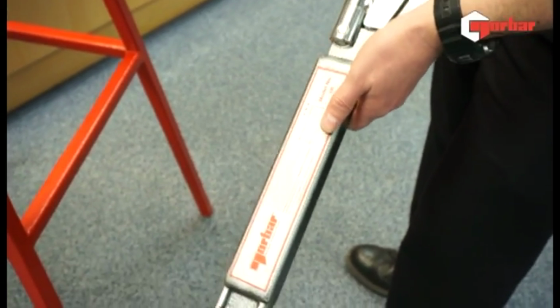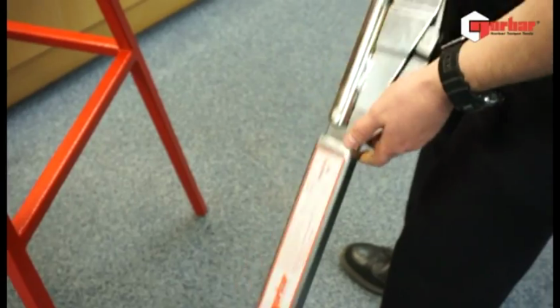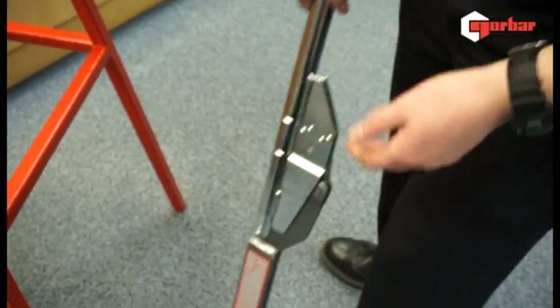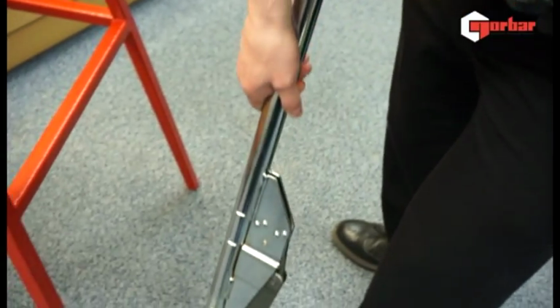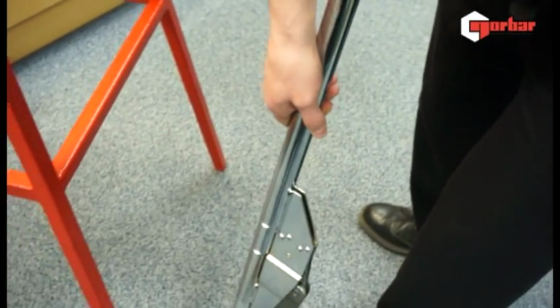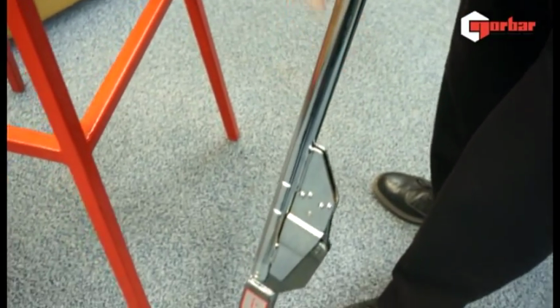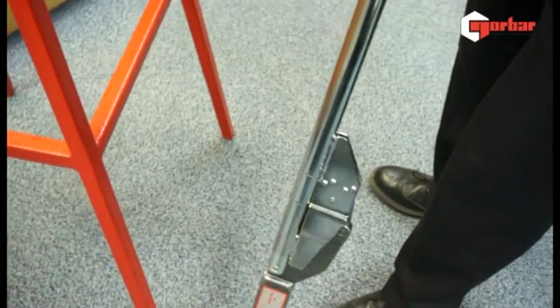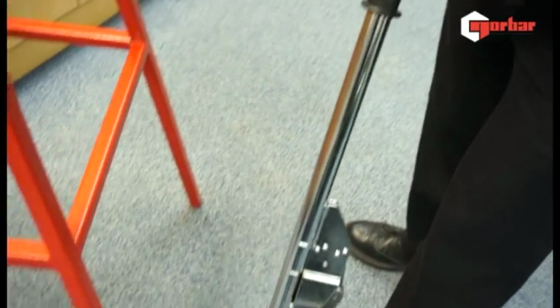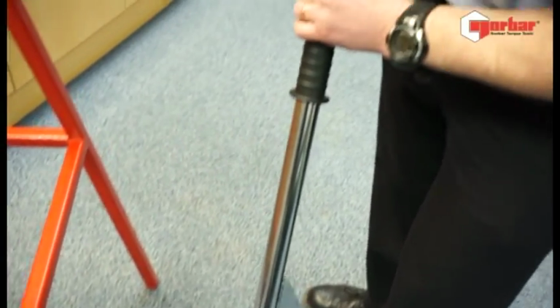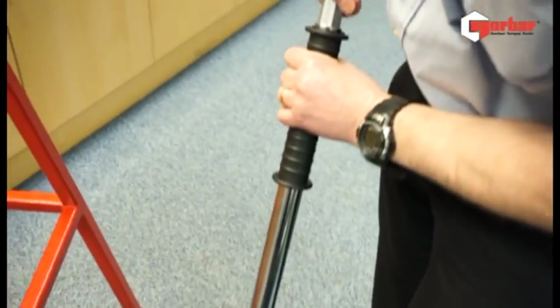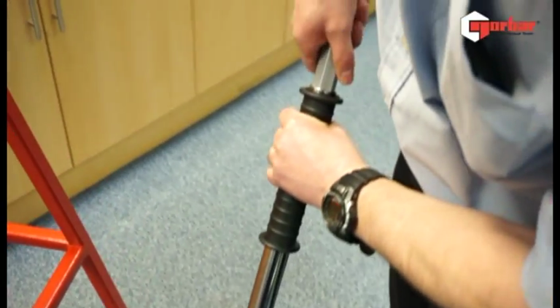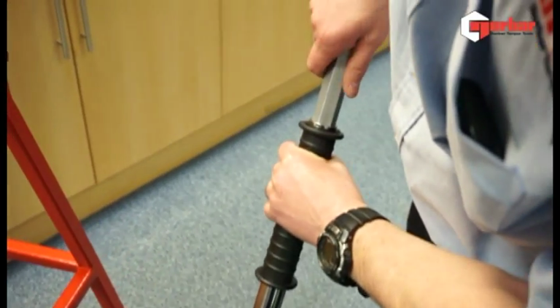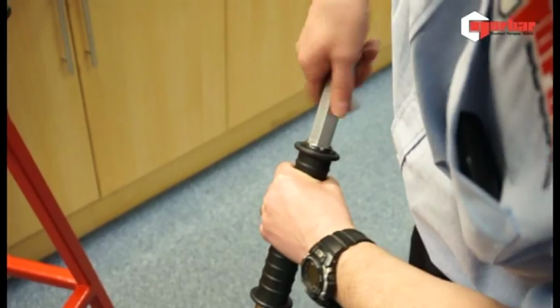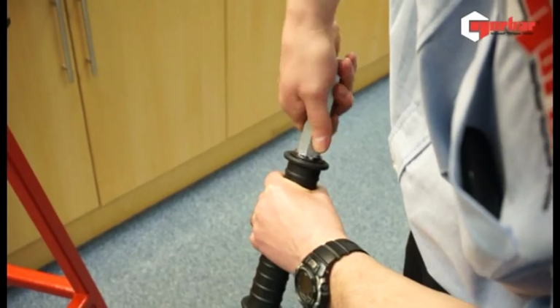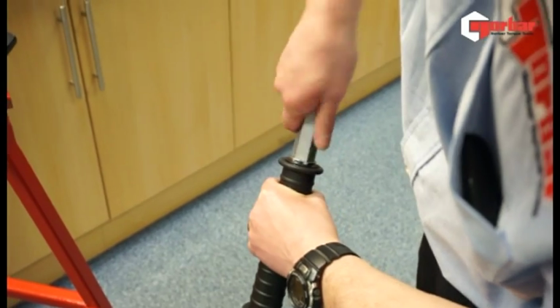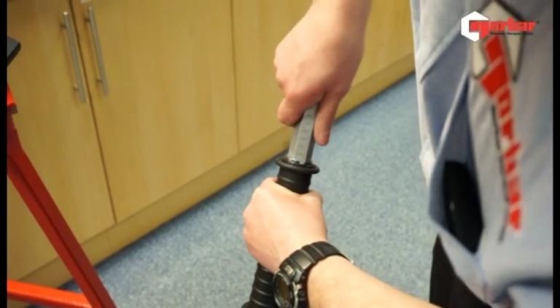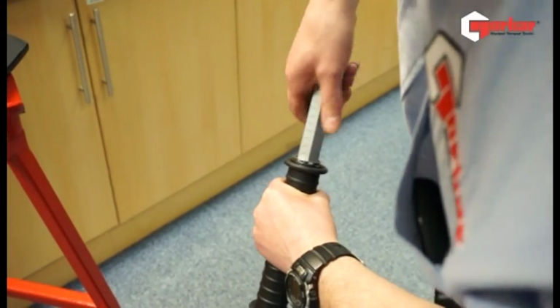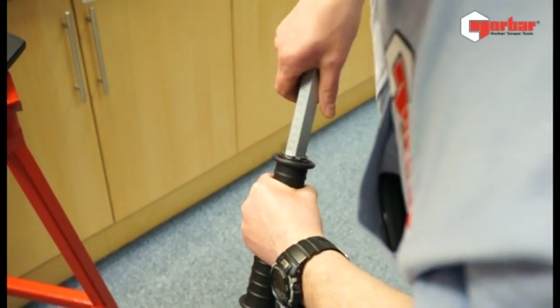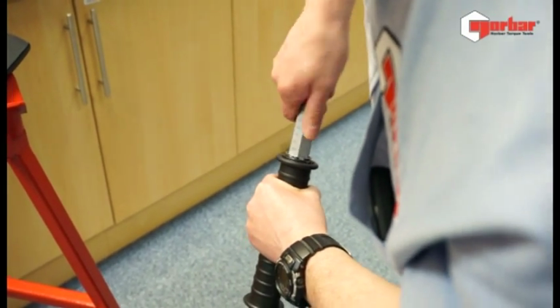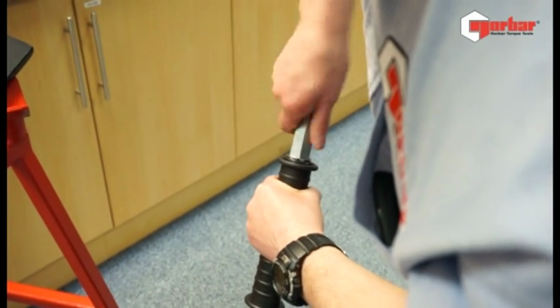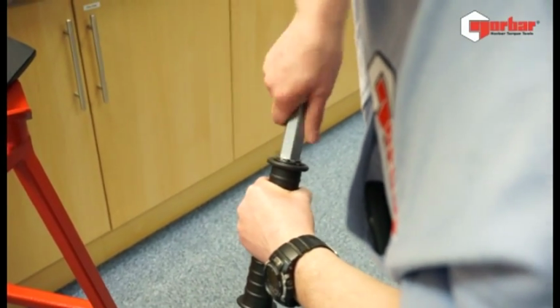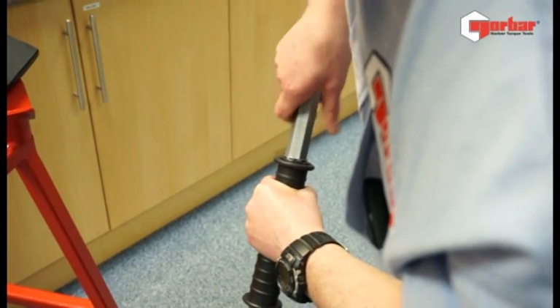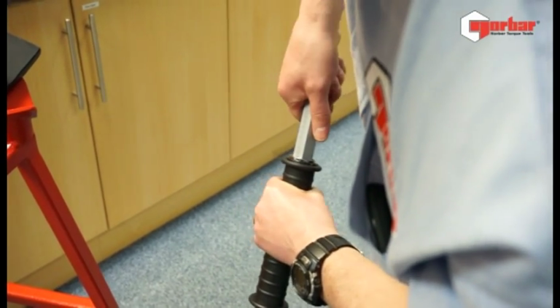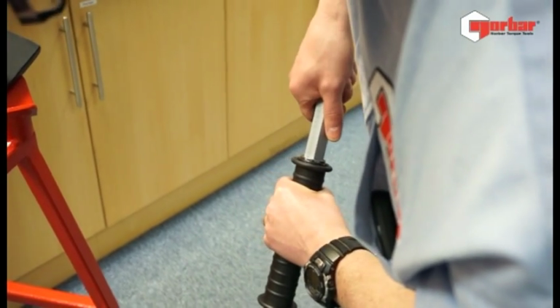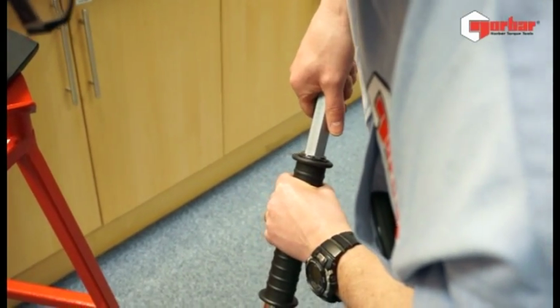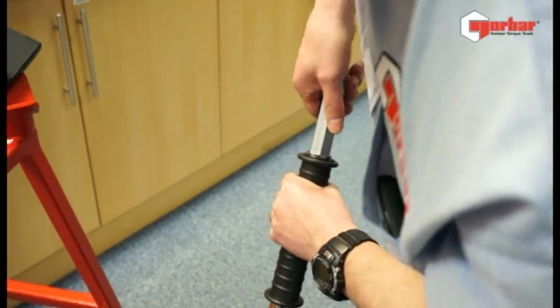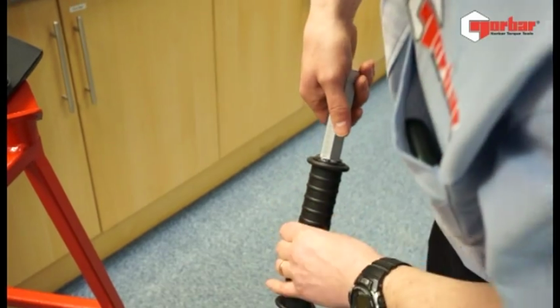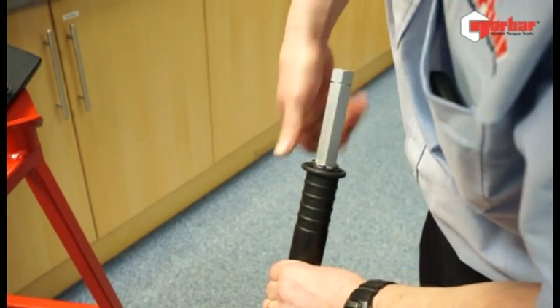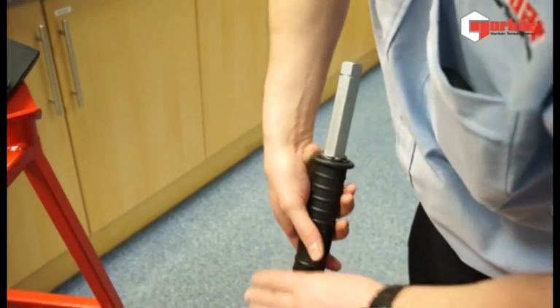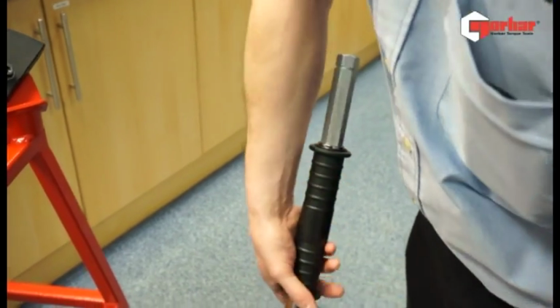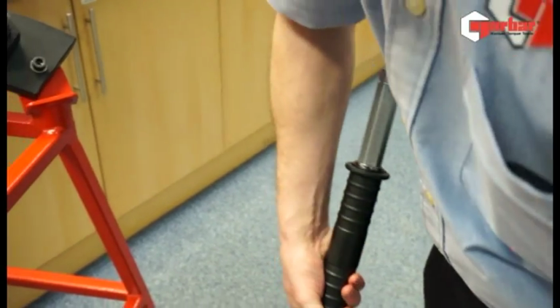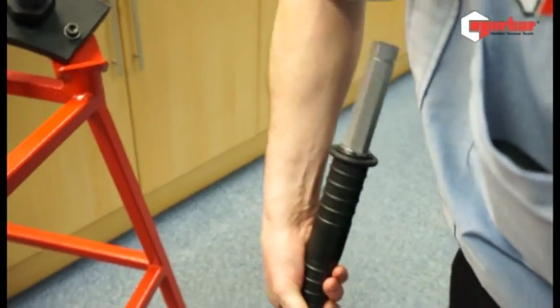To use this wrench — which is of a breakback design — it's as simple as this: set the adjusting nut to the desired torque. In this case, we're going to work at approximately 150 newton meters for ease of demonstration.